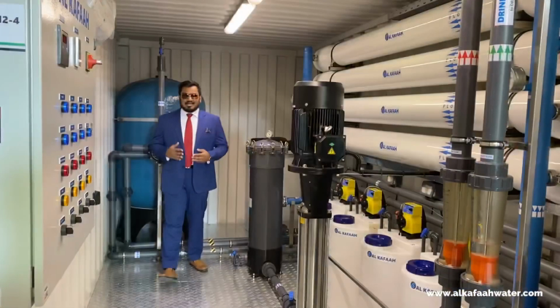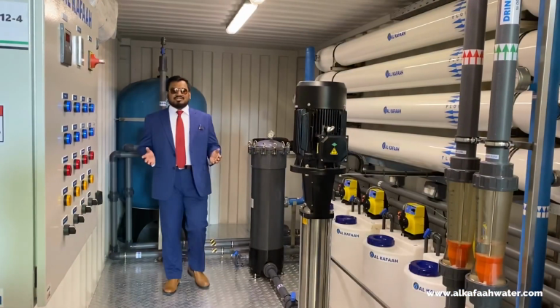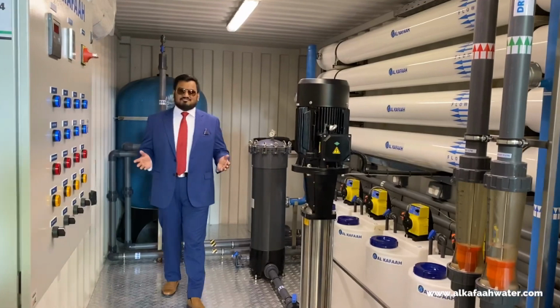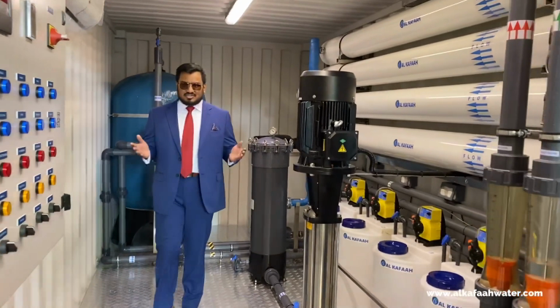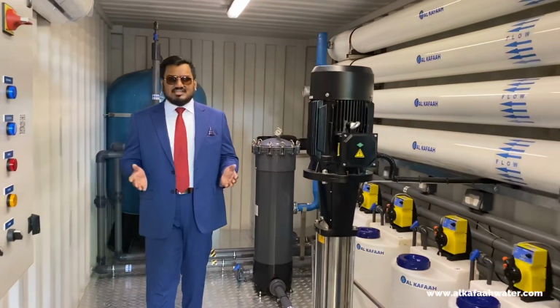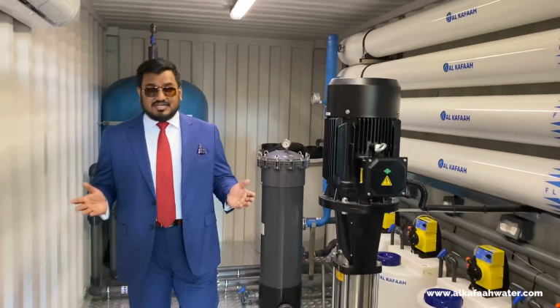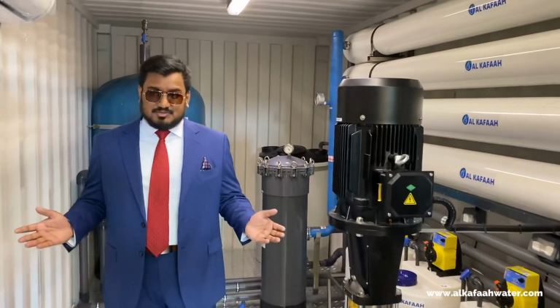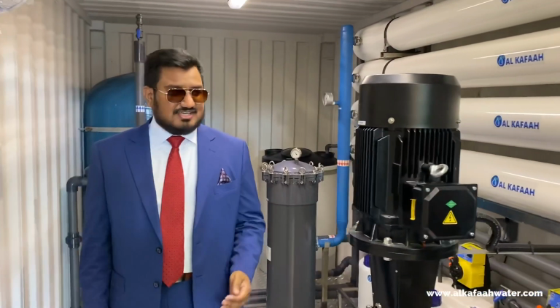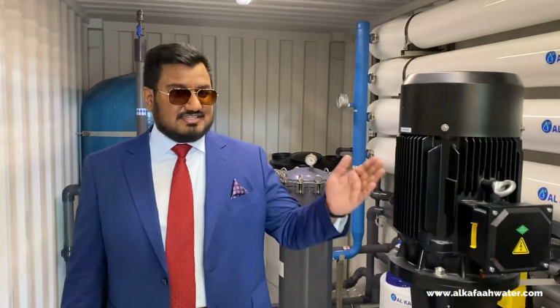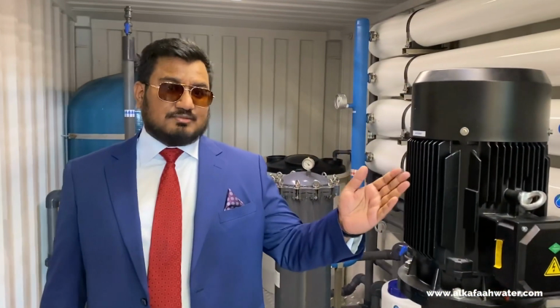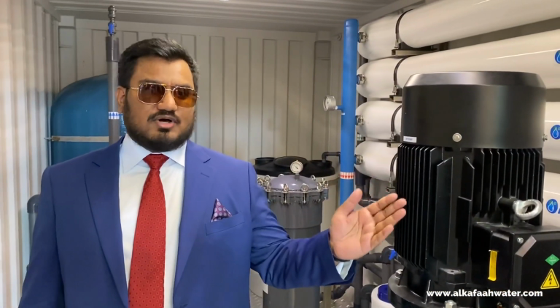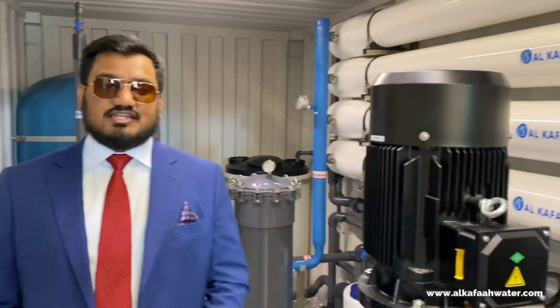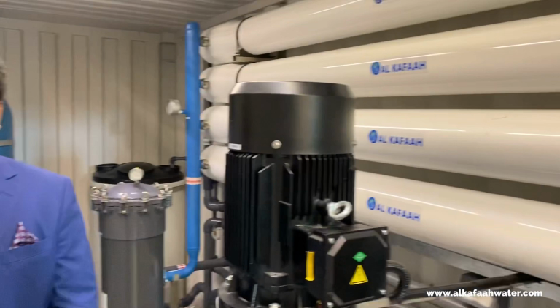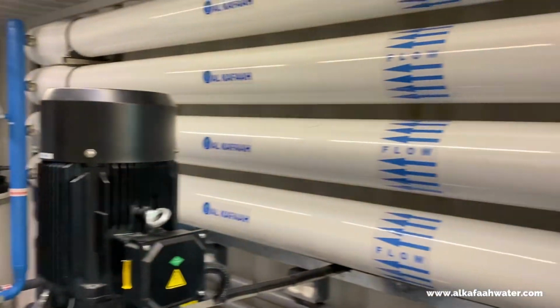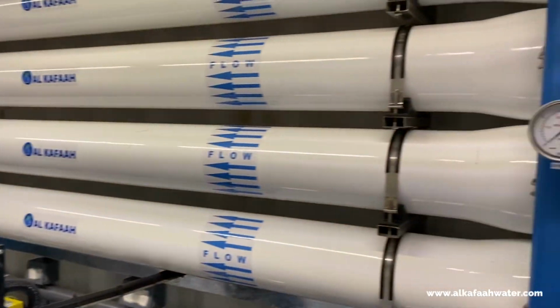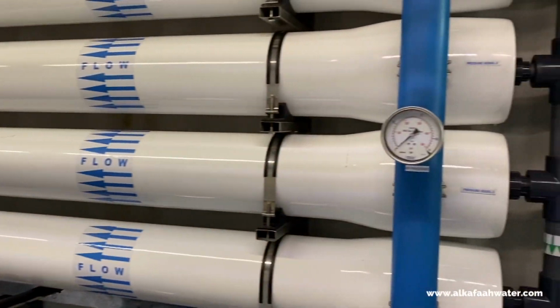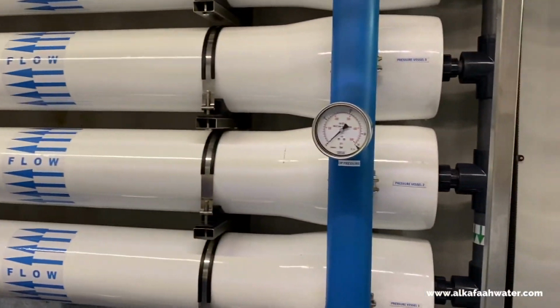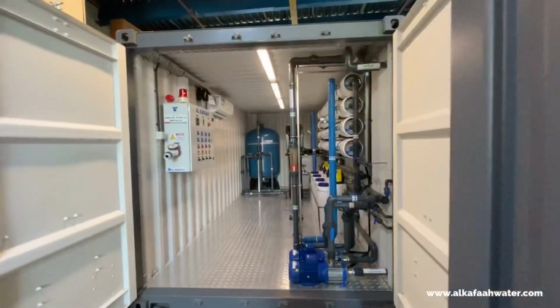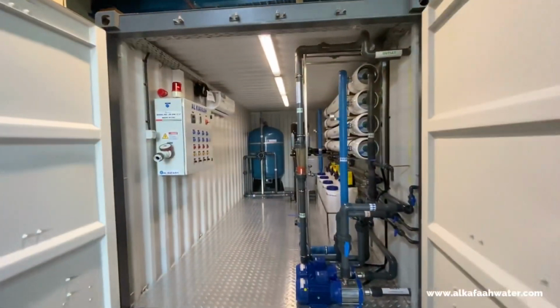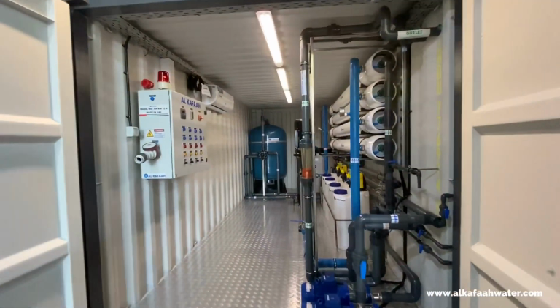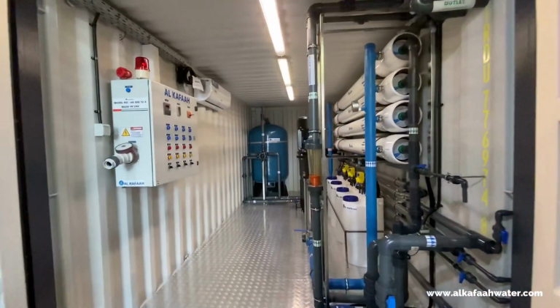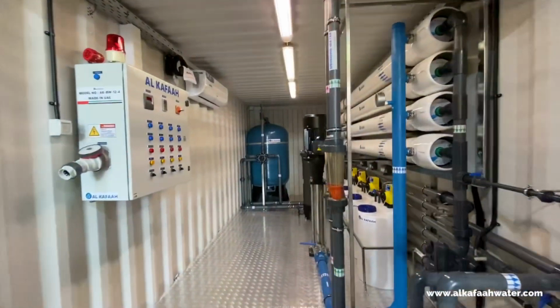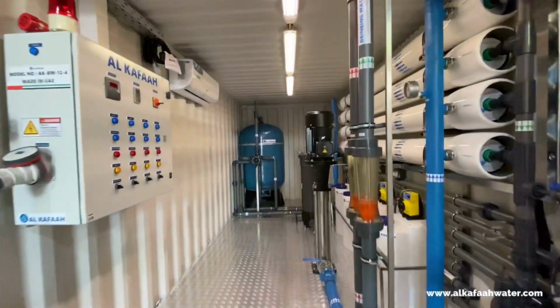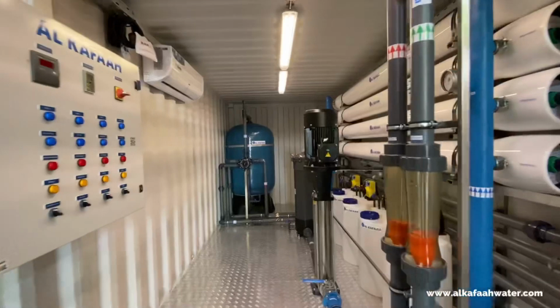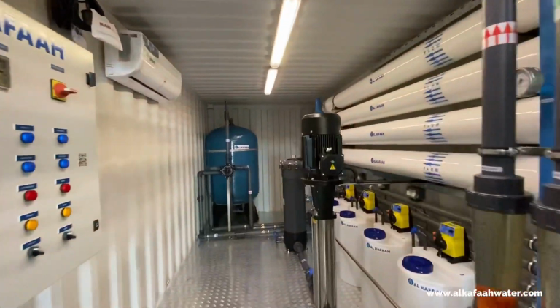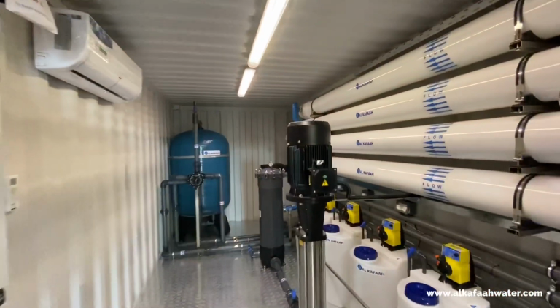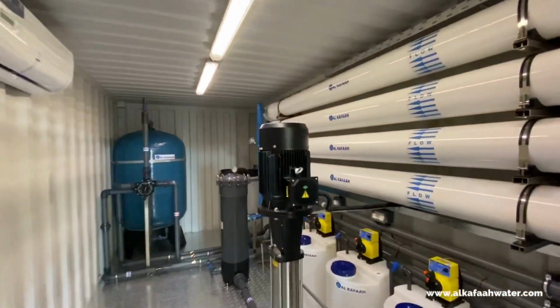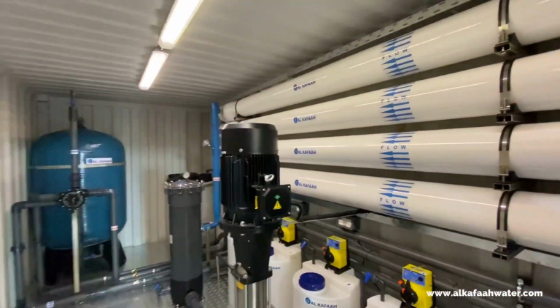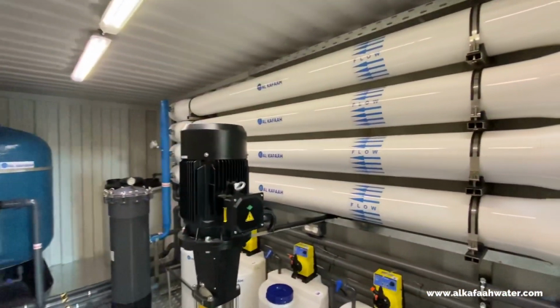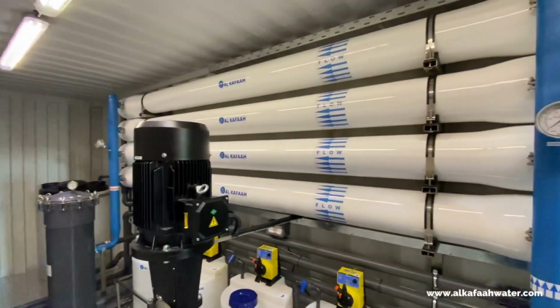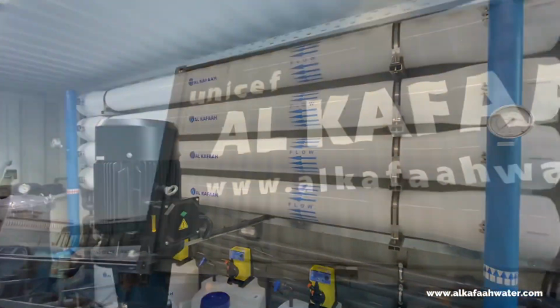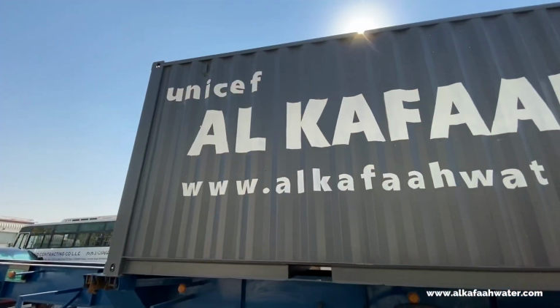Hello and welcome to Alkafaz headquarters located in the United Arab Emirates. This is a mobile water desalination unit. The mobile RO unit is designed and built to produce 20 cubic meters an hour, or half a million liters of product water a day.